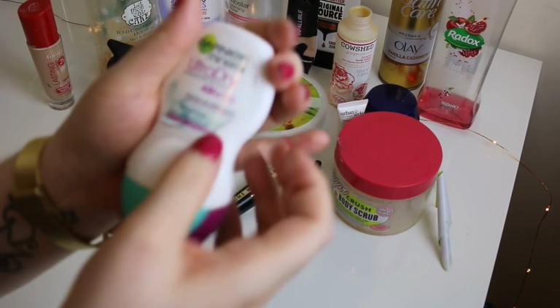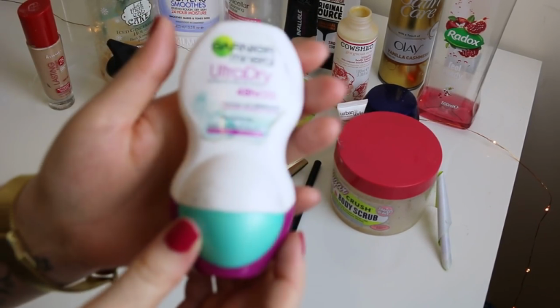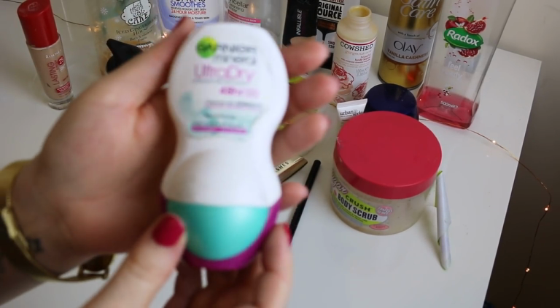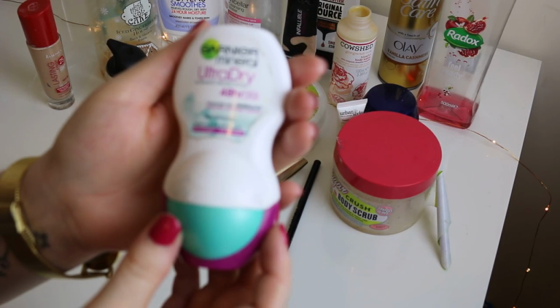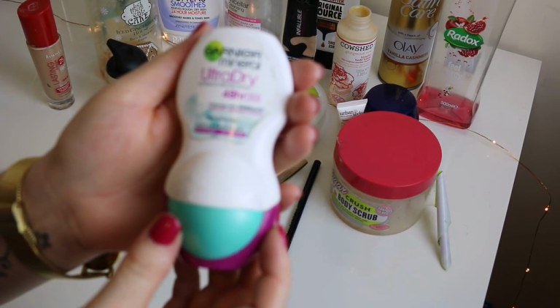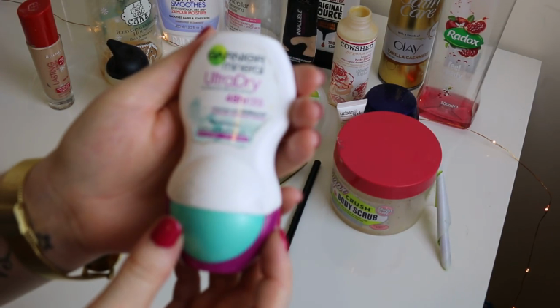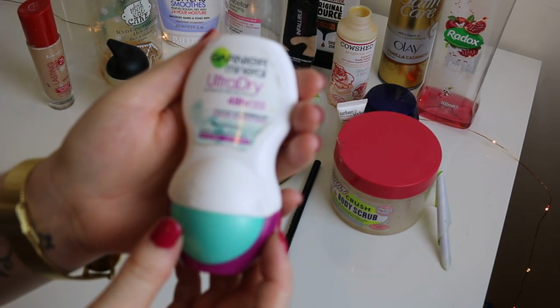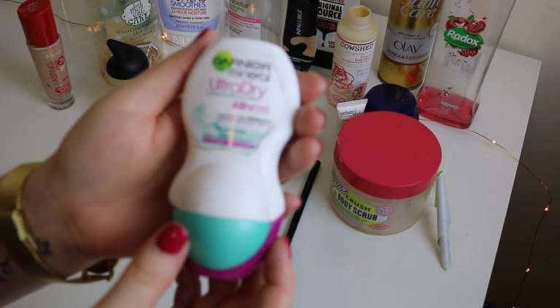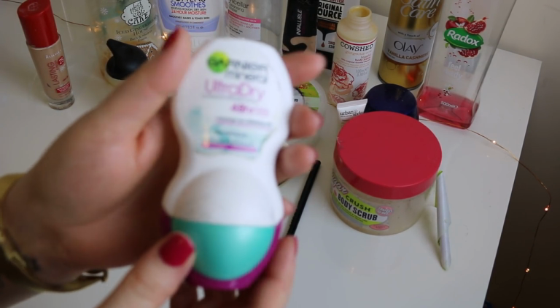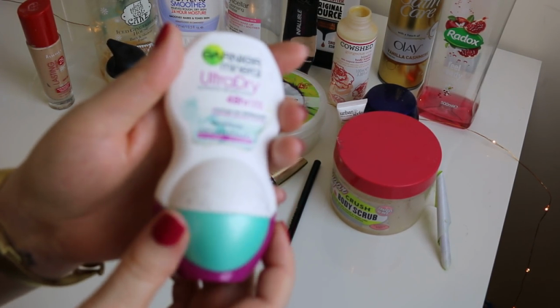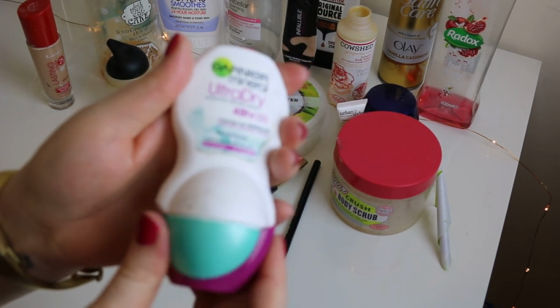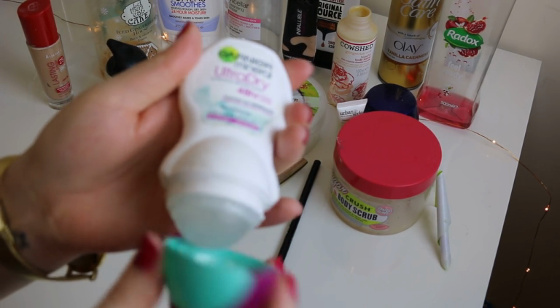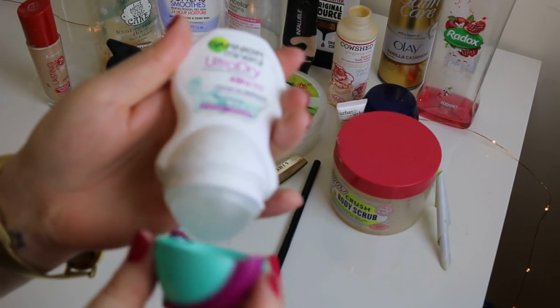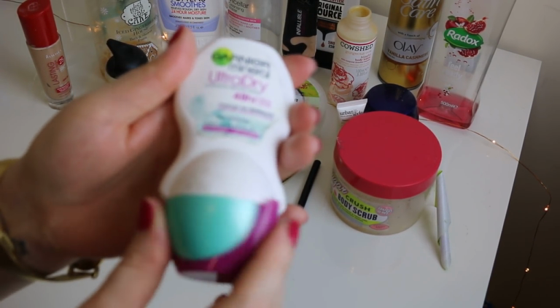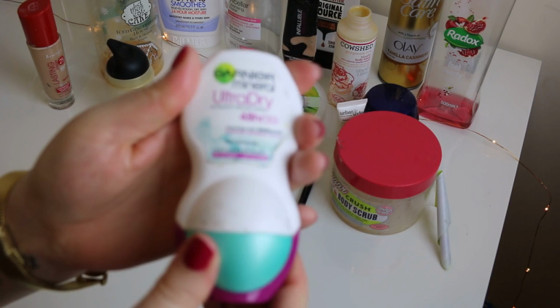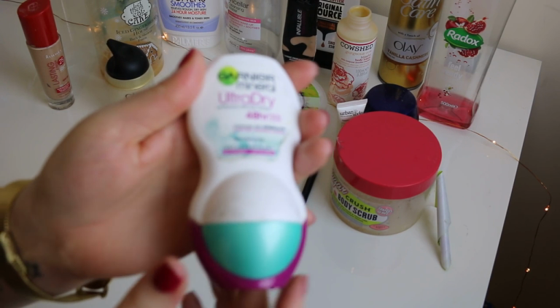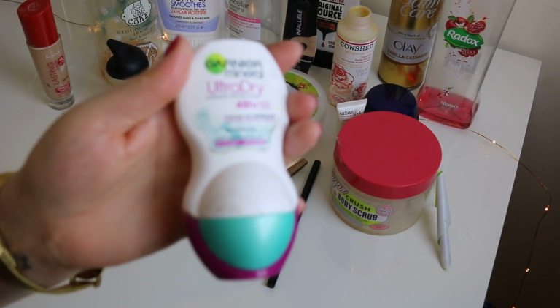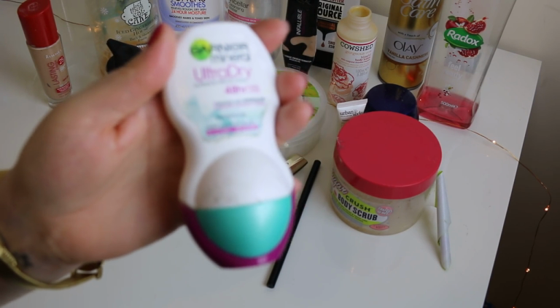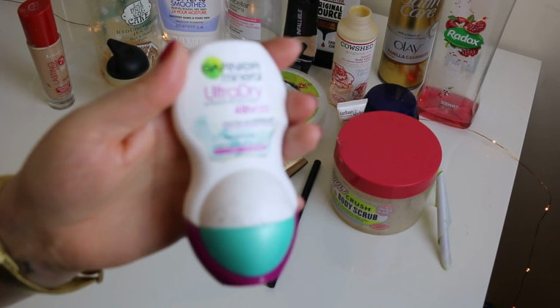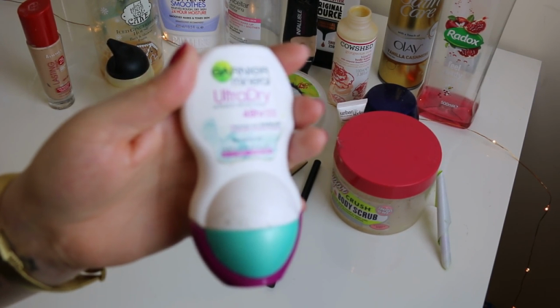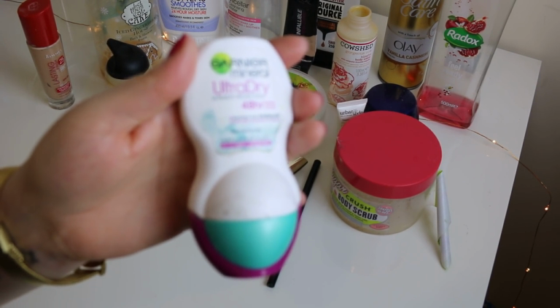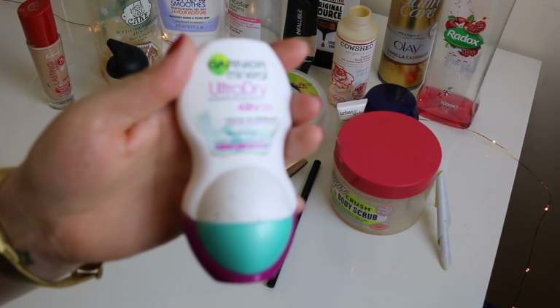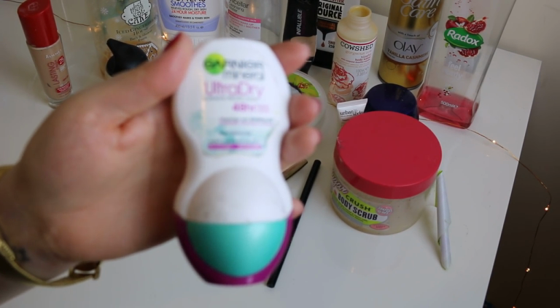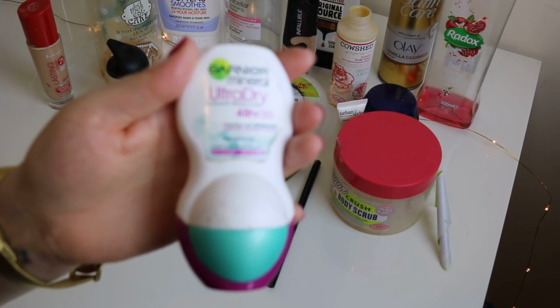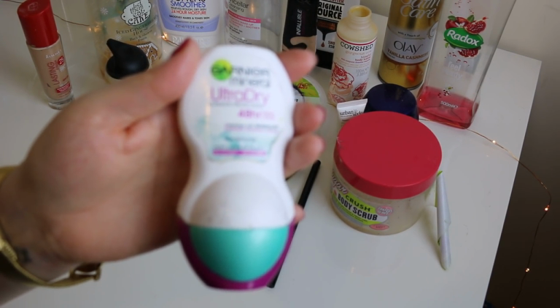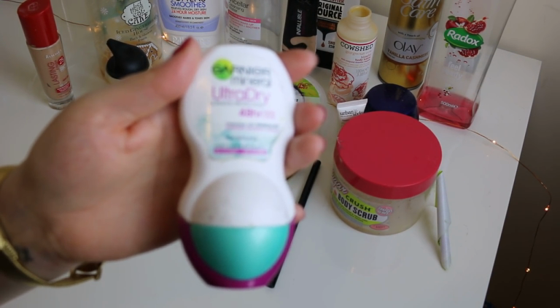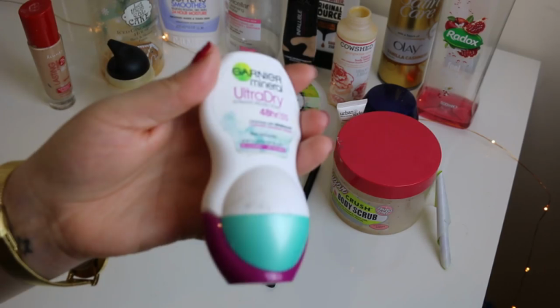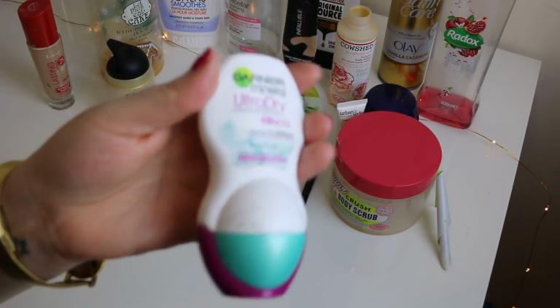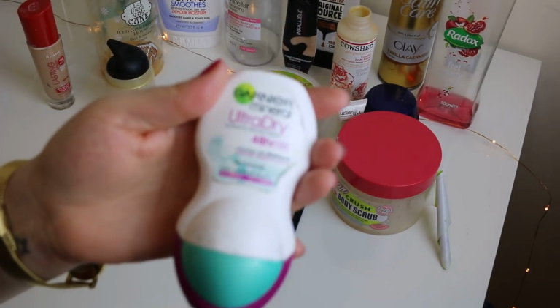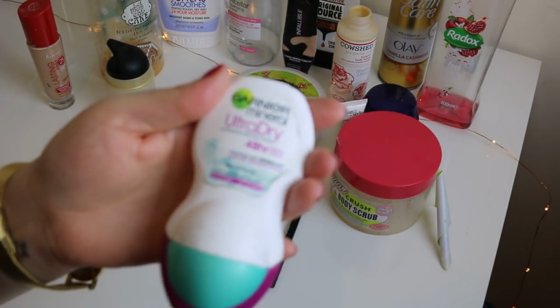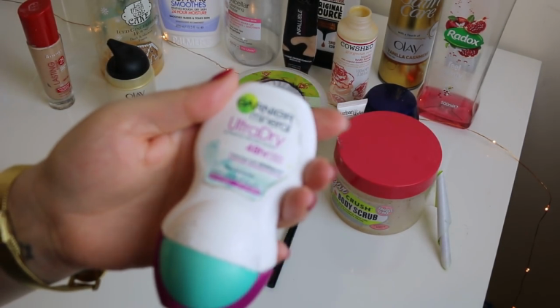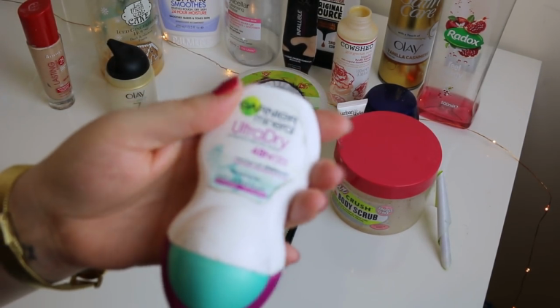Next is this Garnier Mineral Ultra Dry deodorant. I think this was in last month's favourites. It's fantastic for the price — I highly recommend it. I've literally used this every day and that's why it's run out. It is really, really good.